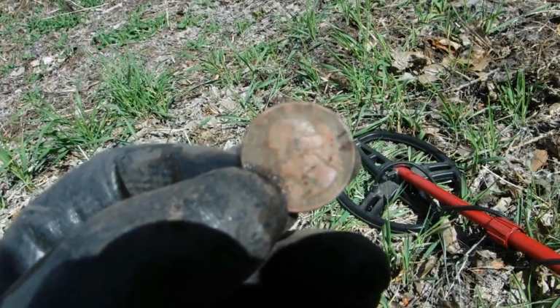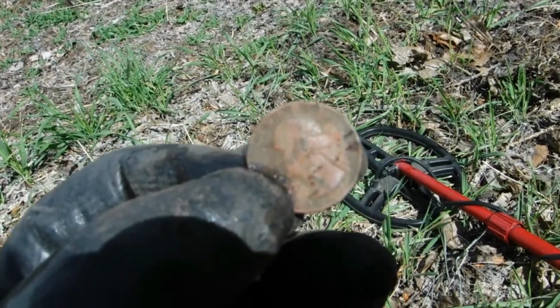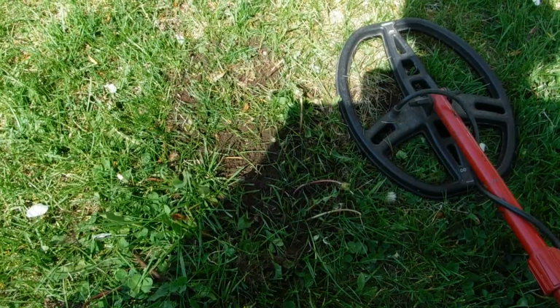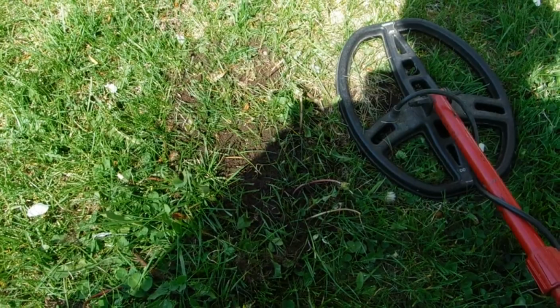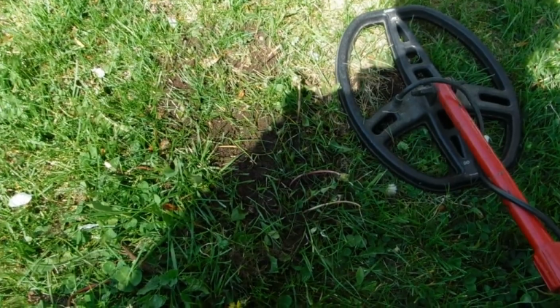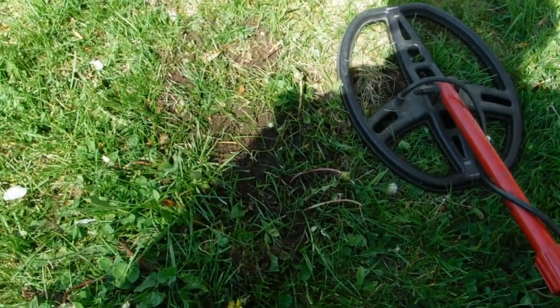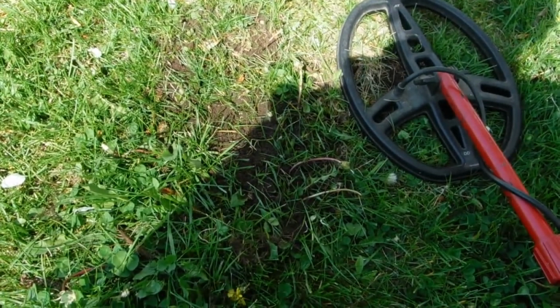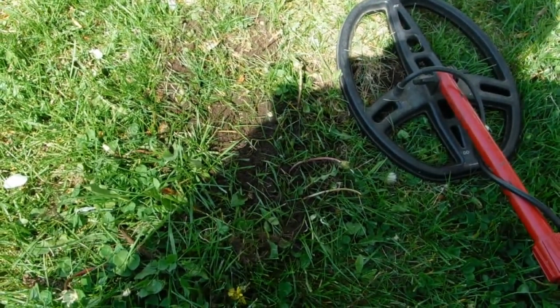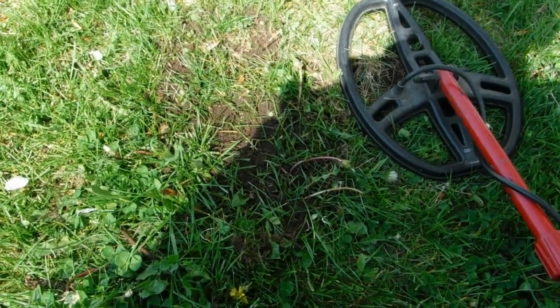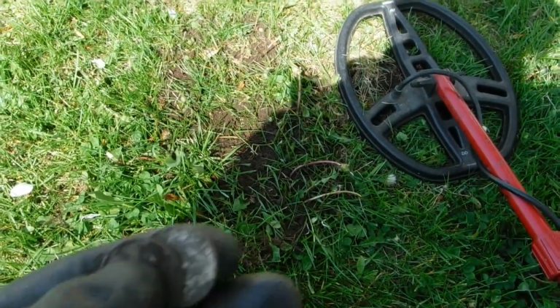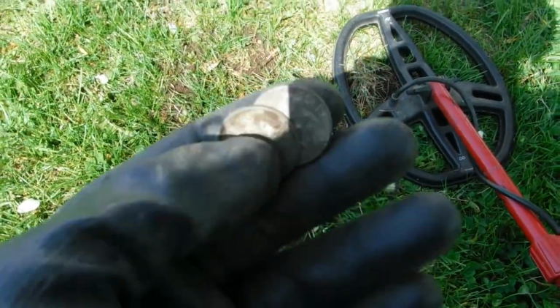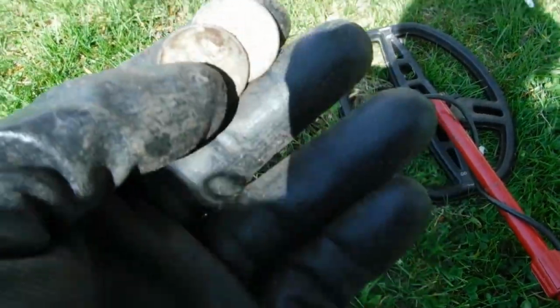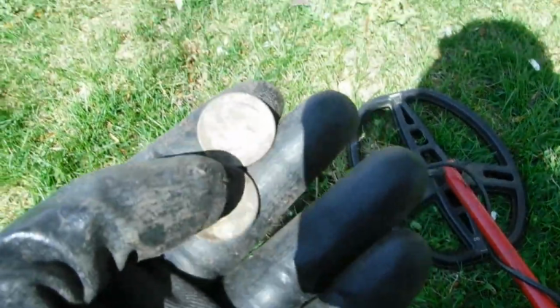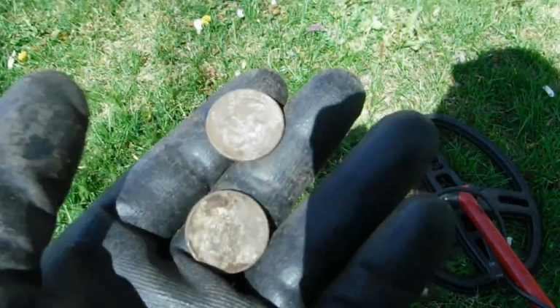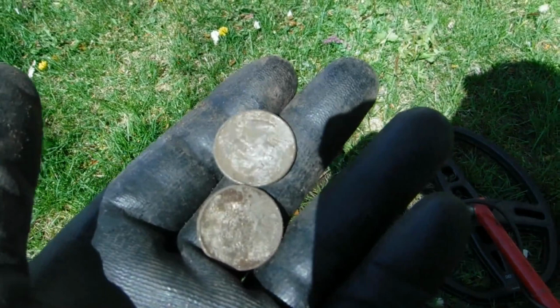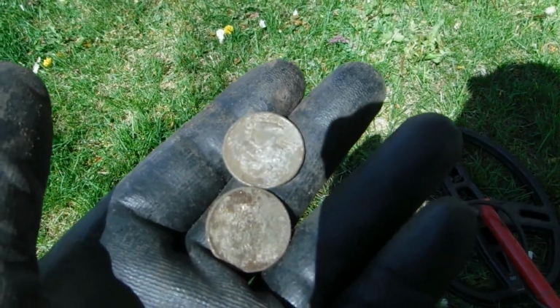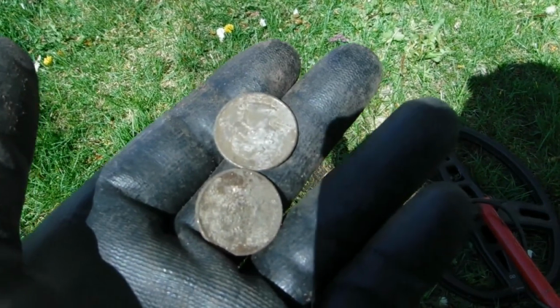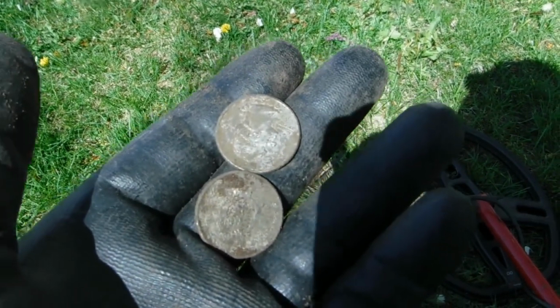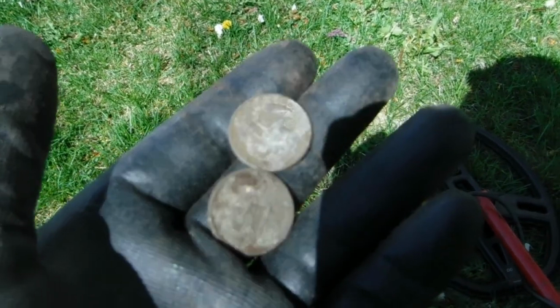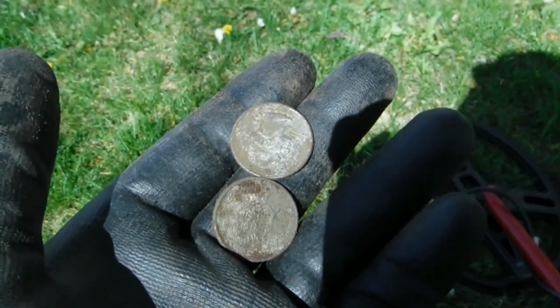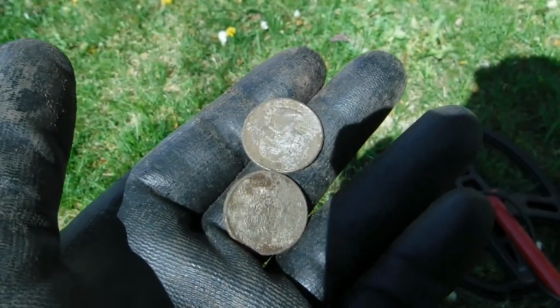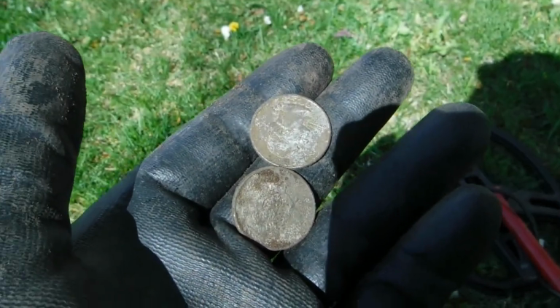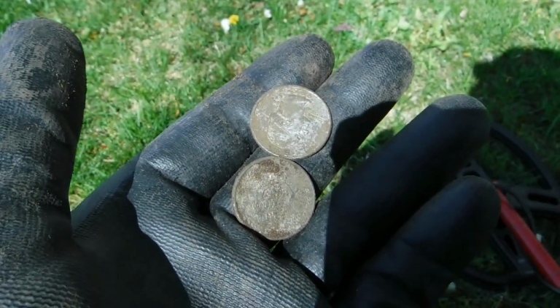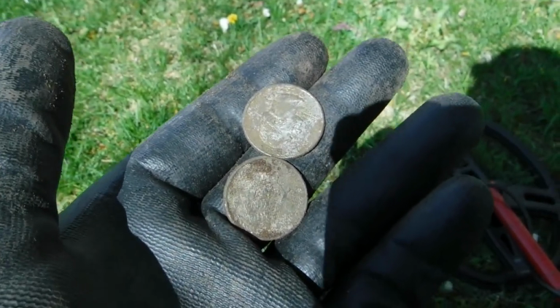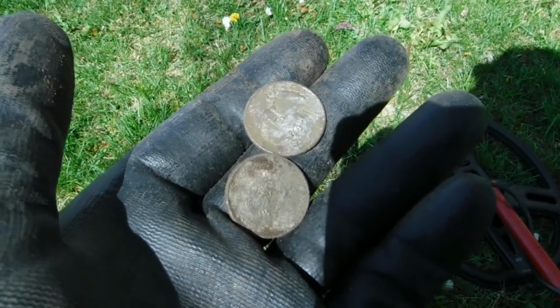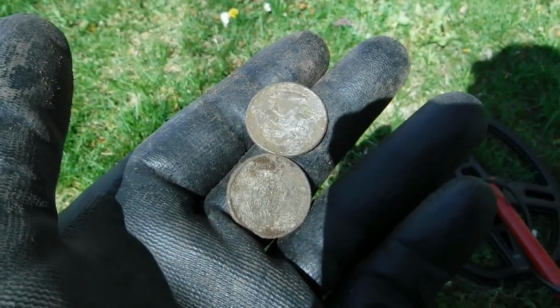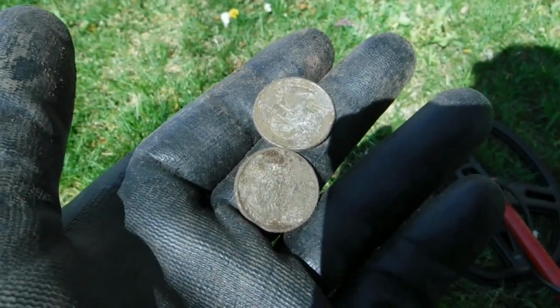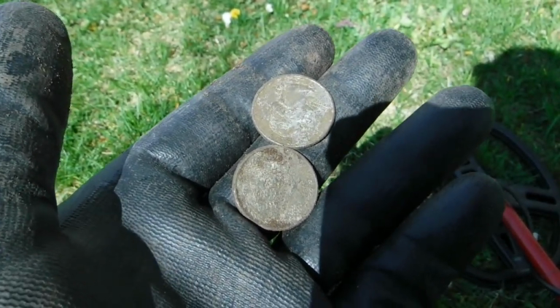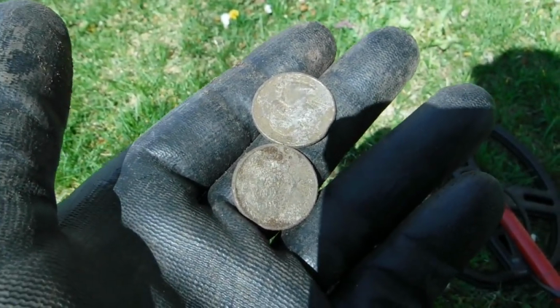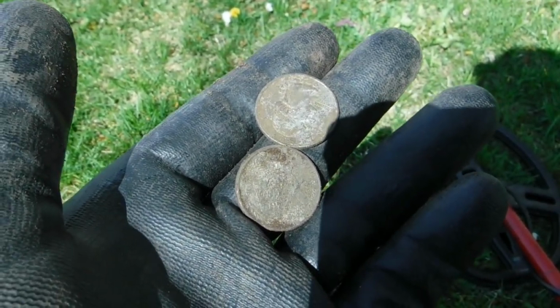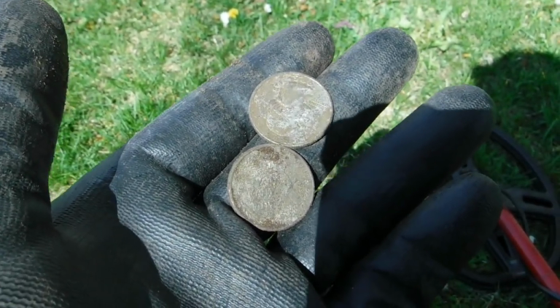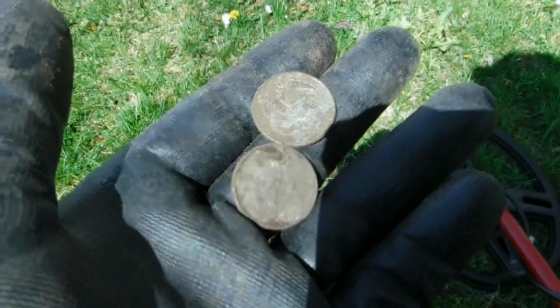And that hole, two inches deep right there — two quarters. They're modern, but they're still 50 cents. All right, on to the next.